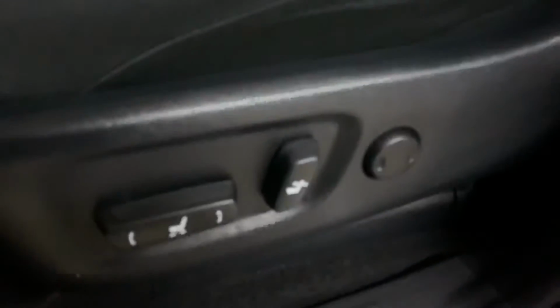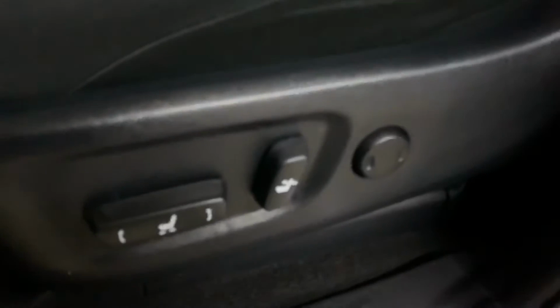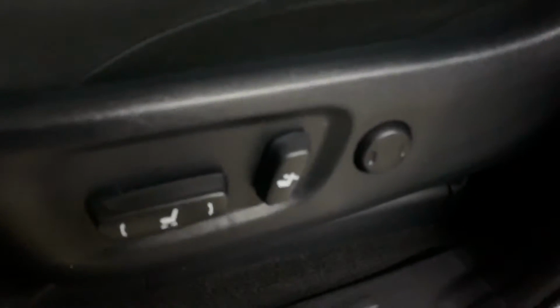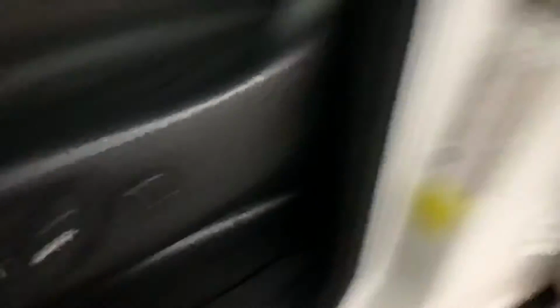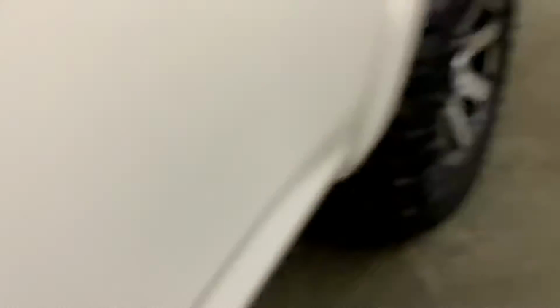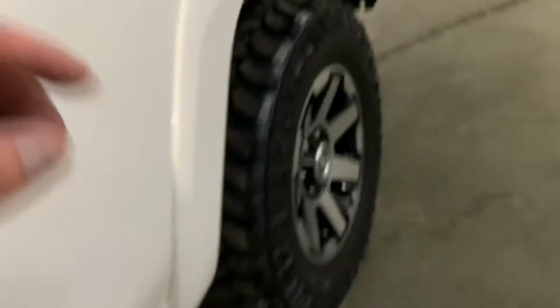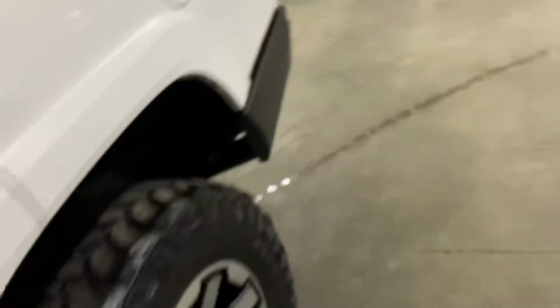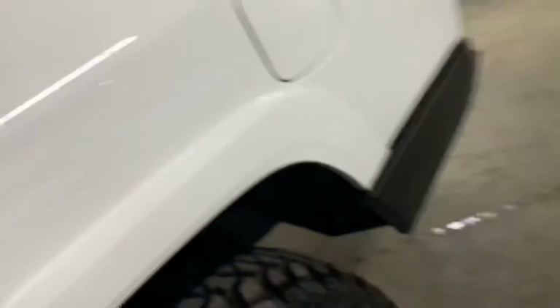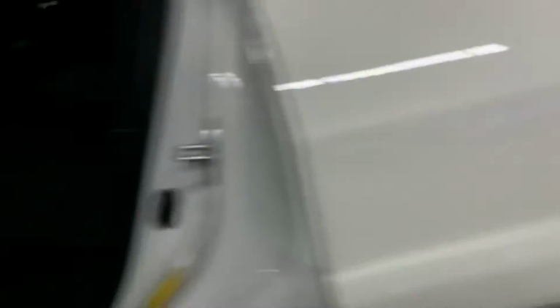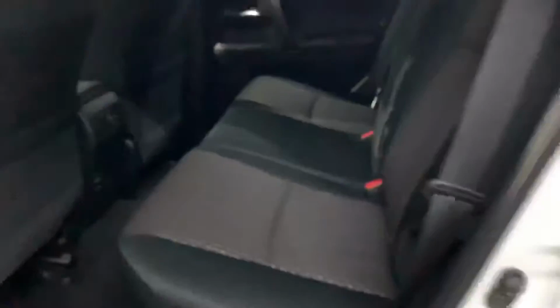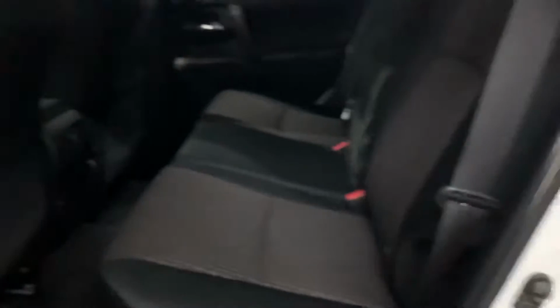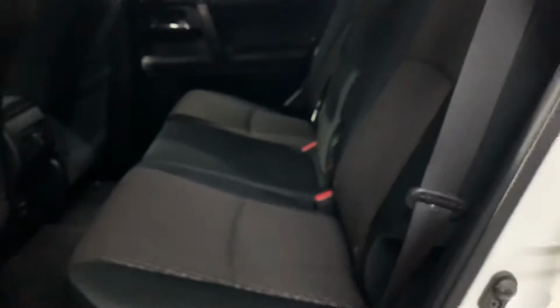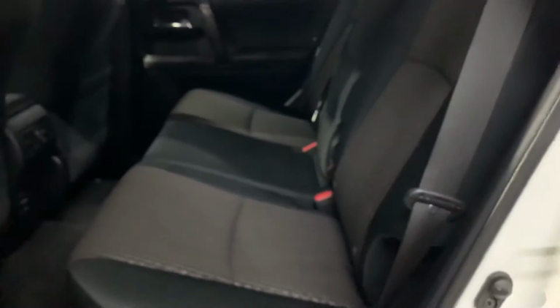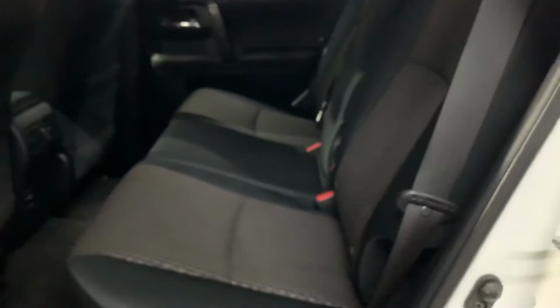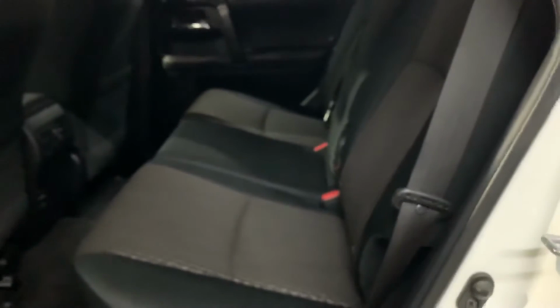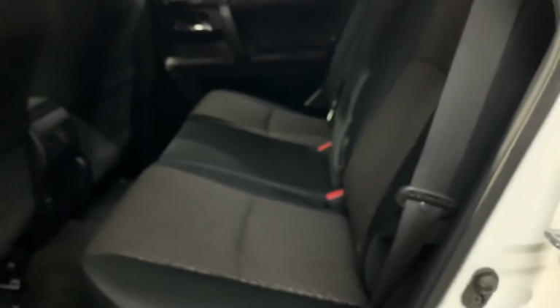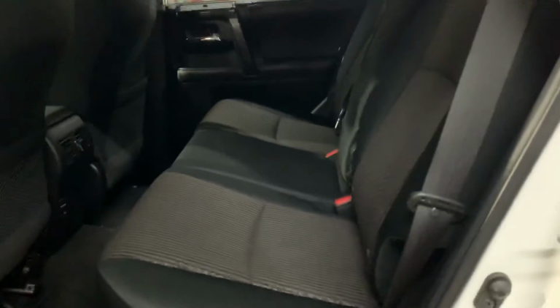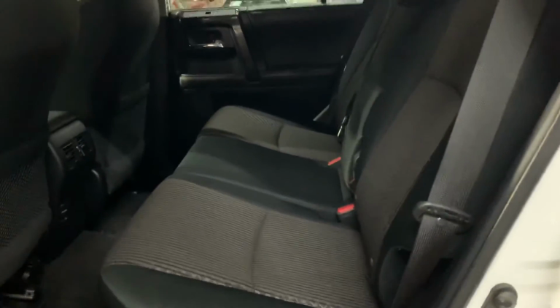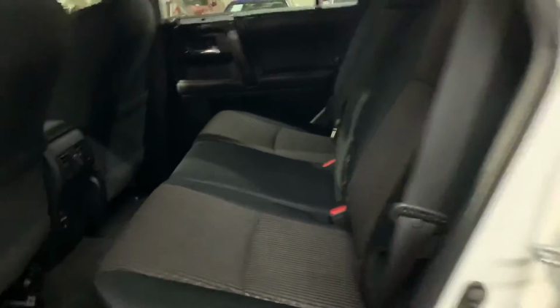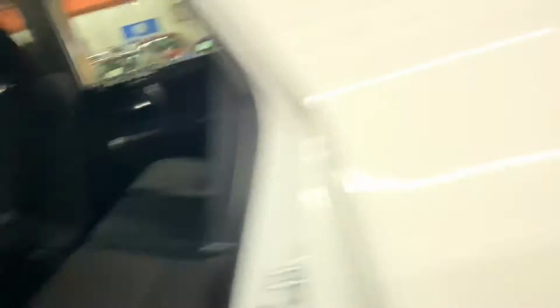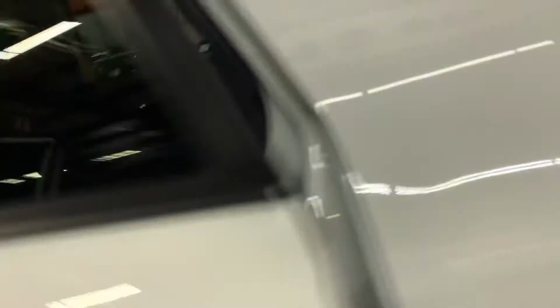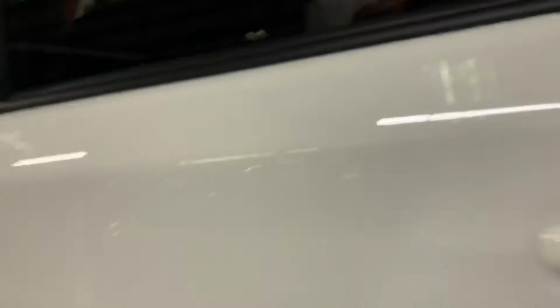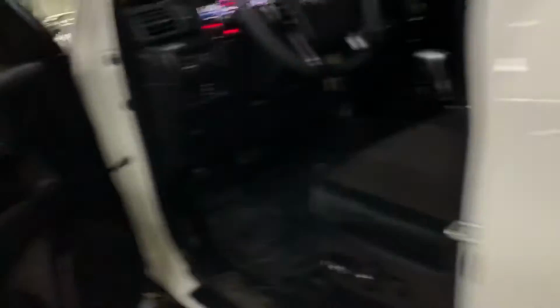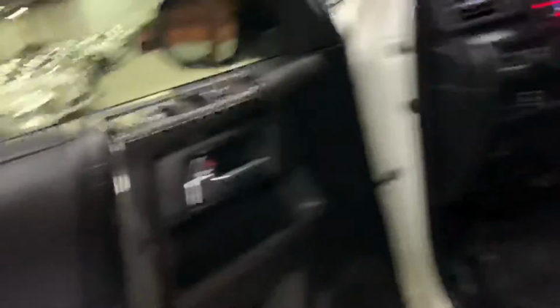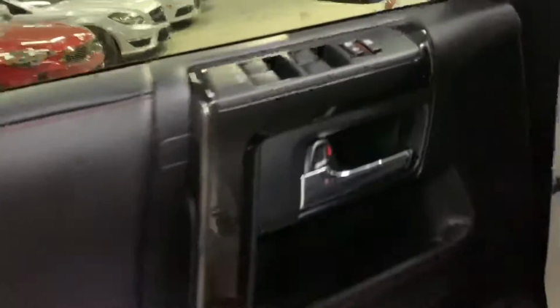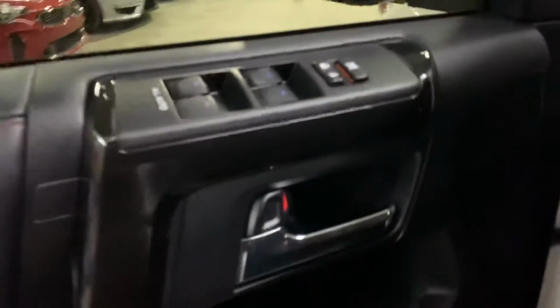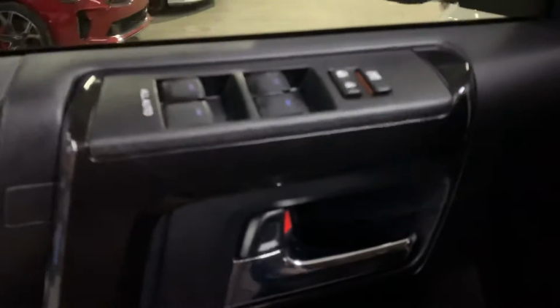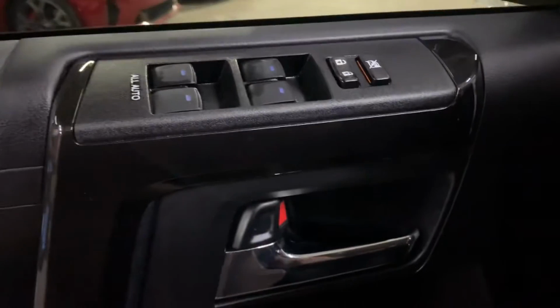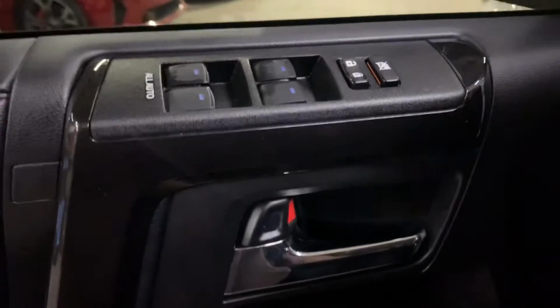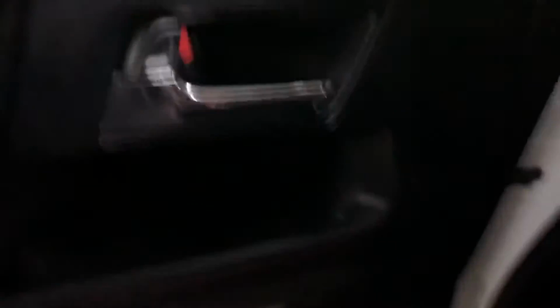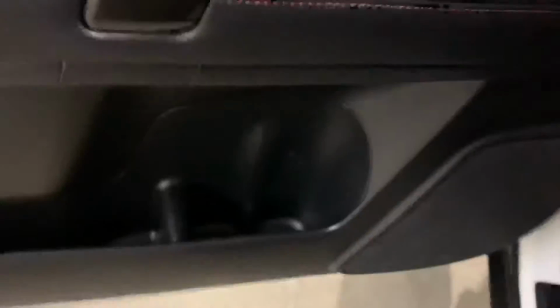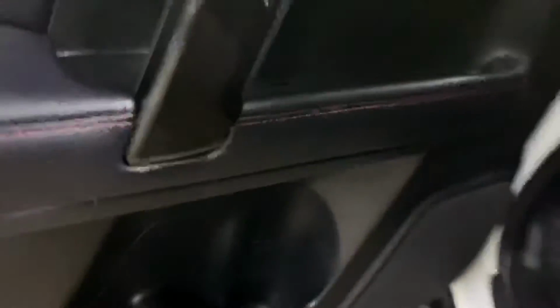The driver's seat is going to be powered. The passenger seats are going to be in pretty good shape as well — you can see them right there. In this vehicle you're also going to have power windows, power locks, and power mirrors. Let's go ahead and hop inside.